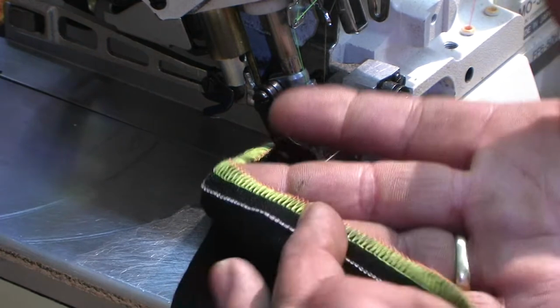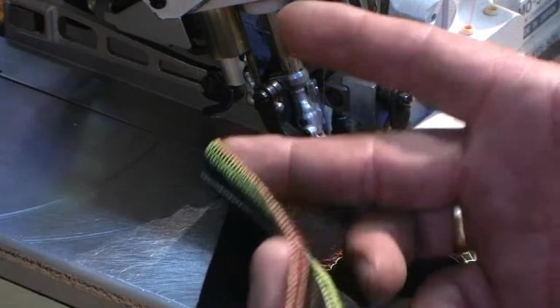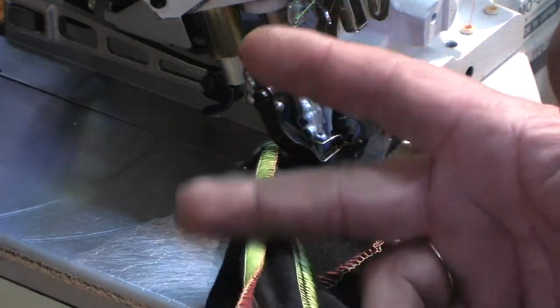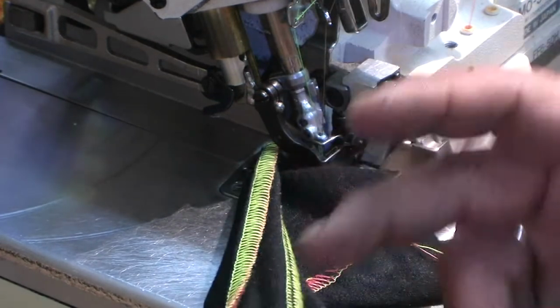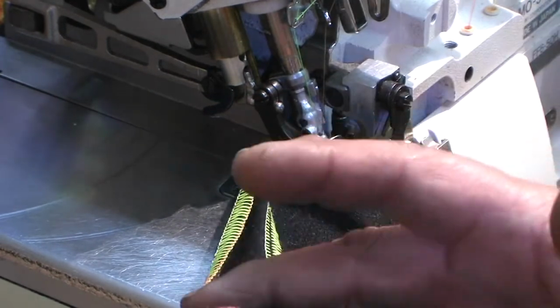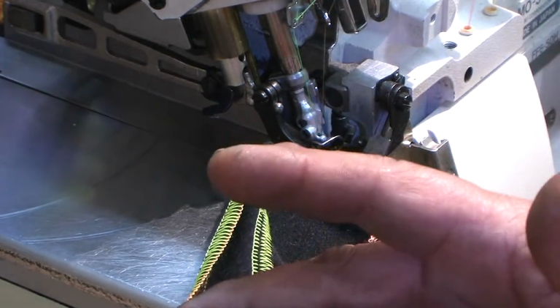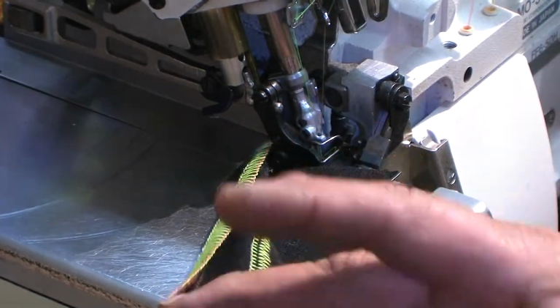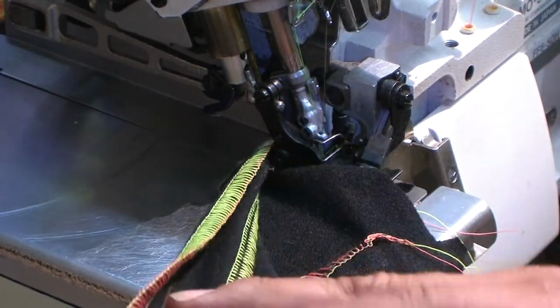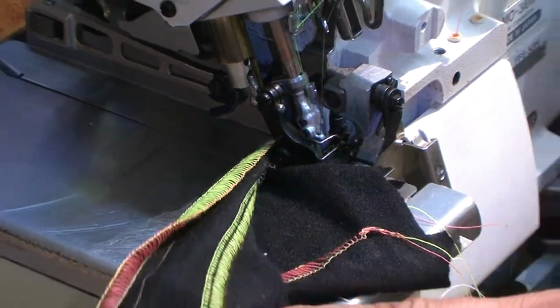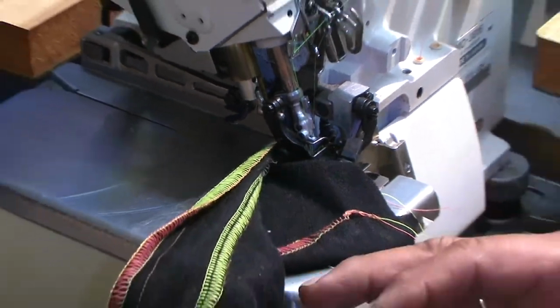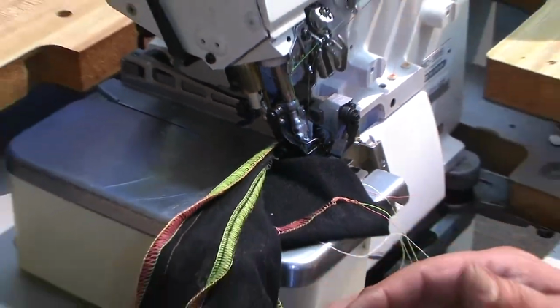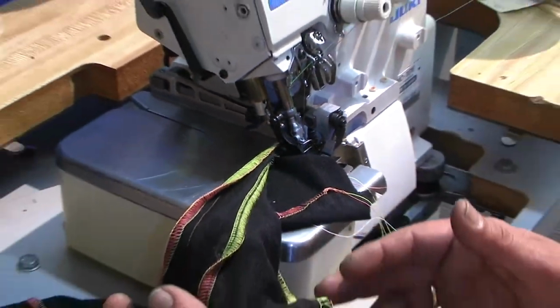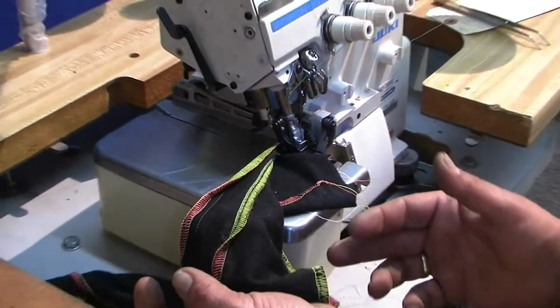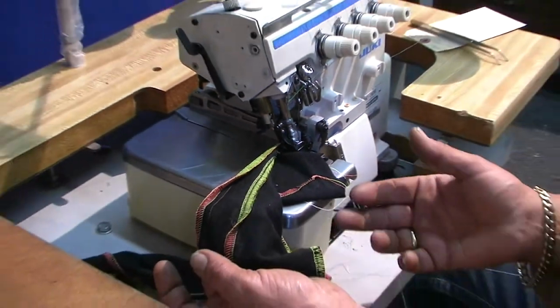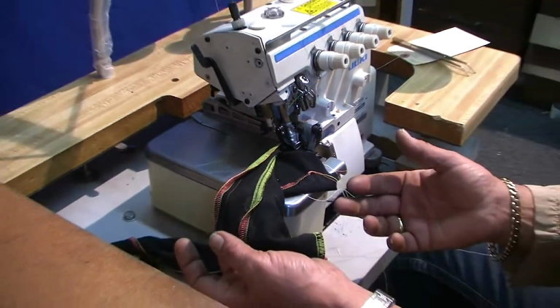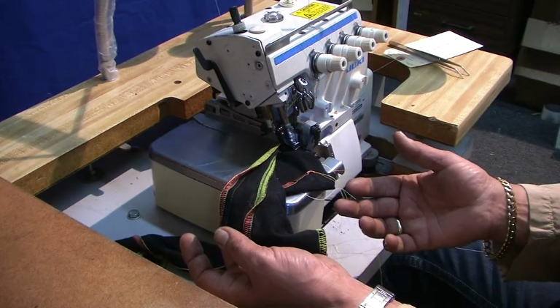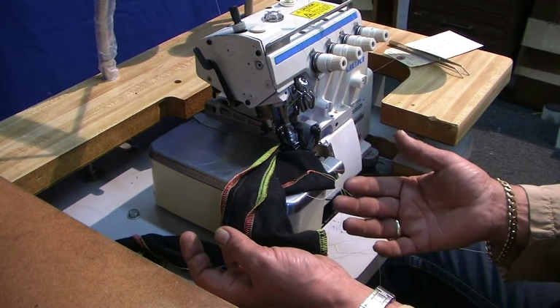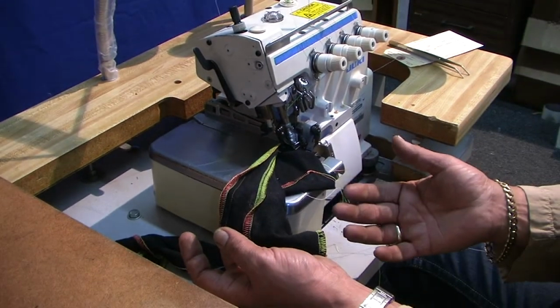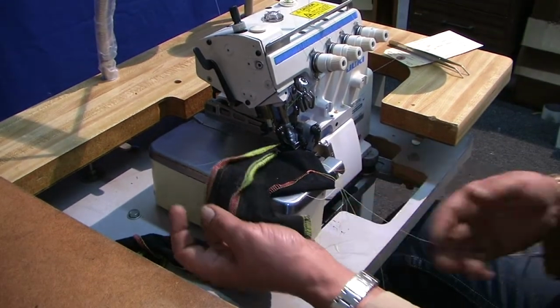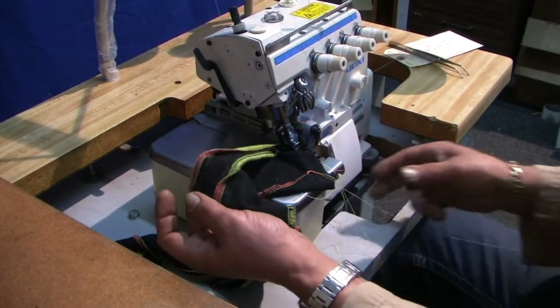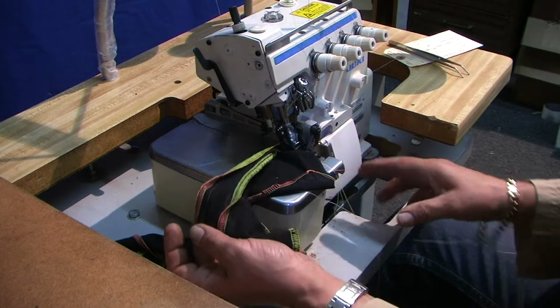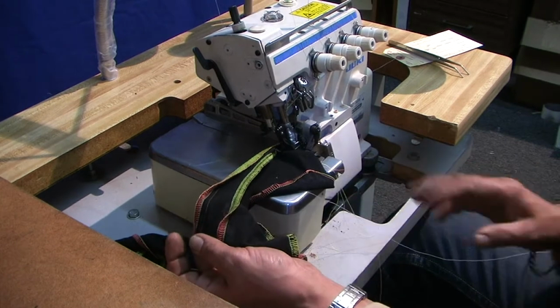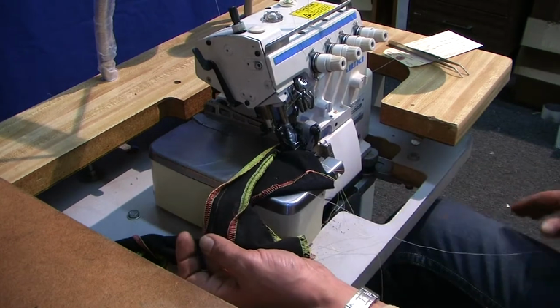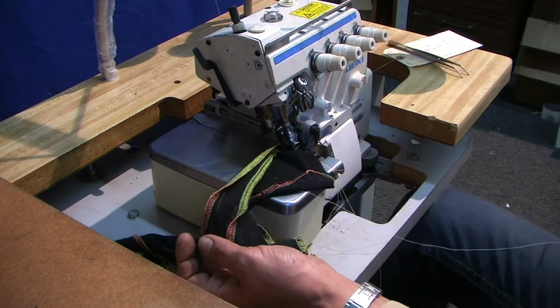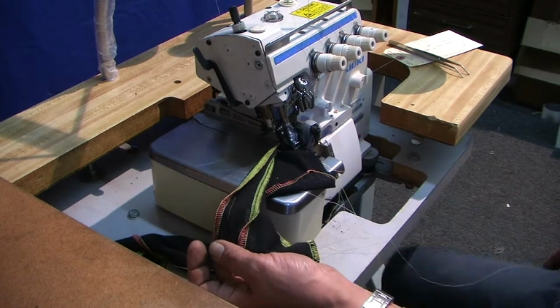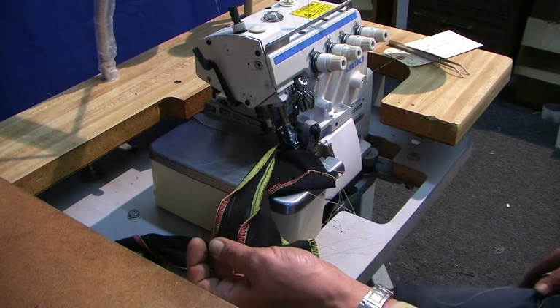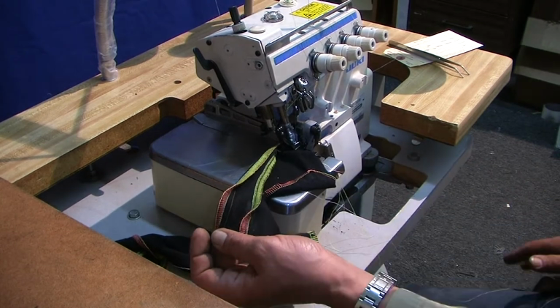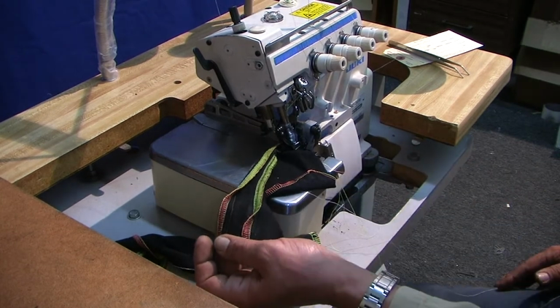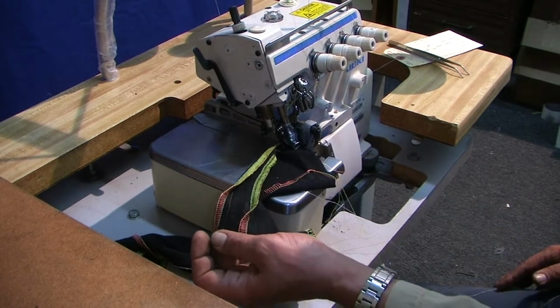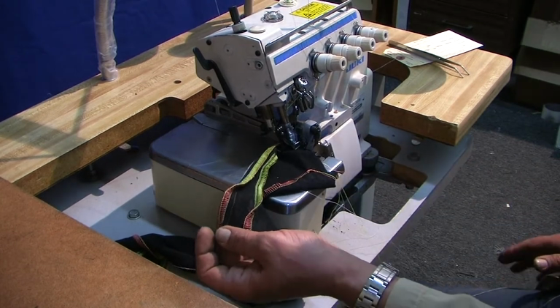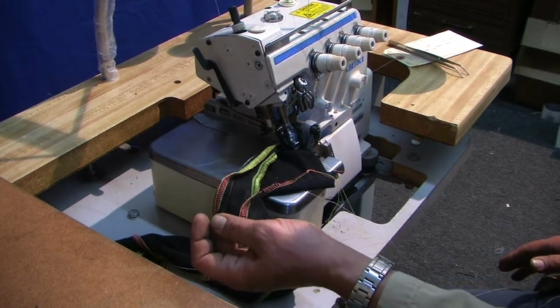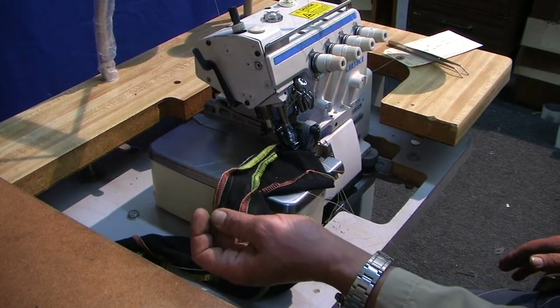If there's any more questions please call us. Thank you very much from Atlas Levy Sewing Machine. You have a full warranty on the machine and good luck to you. Thank you.